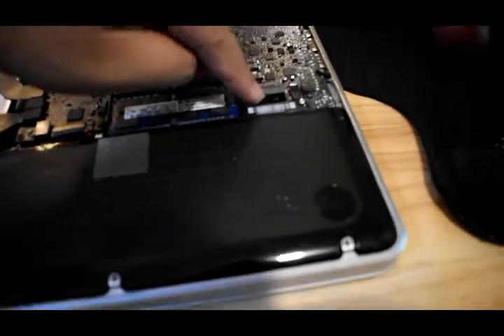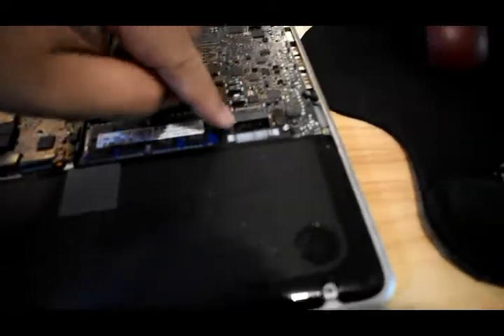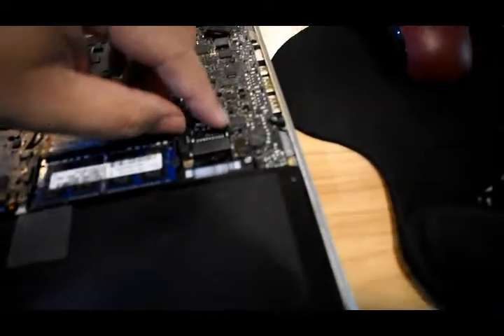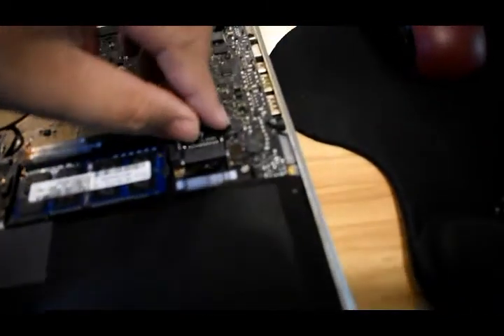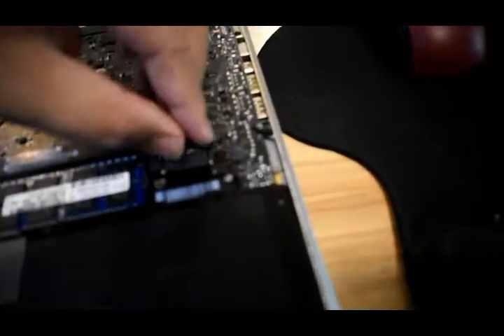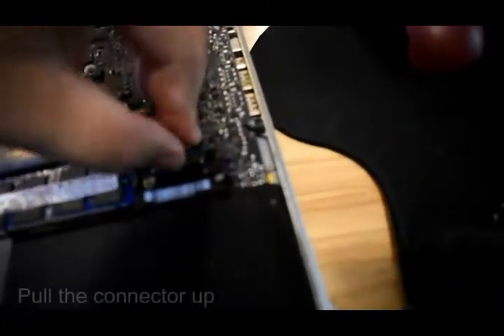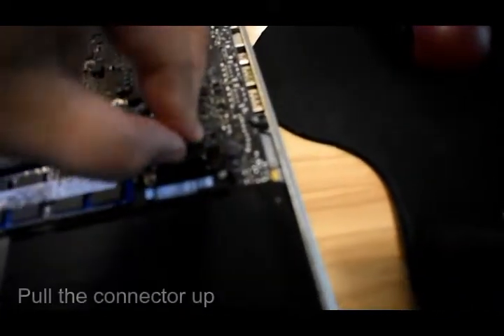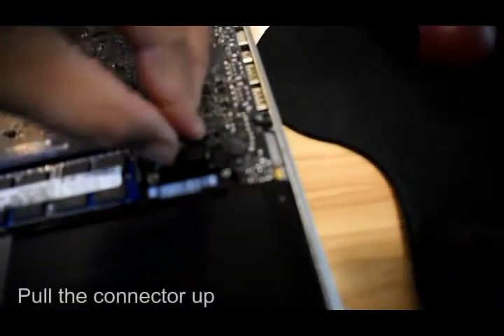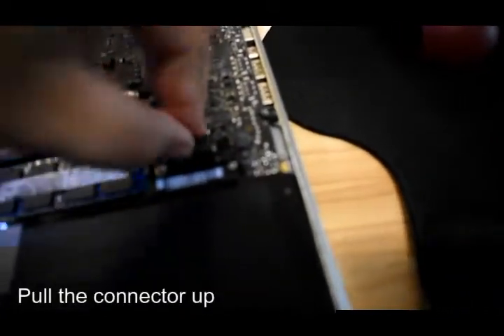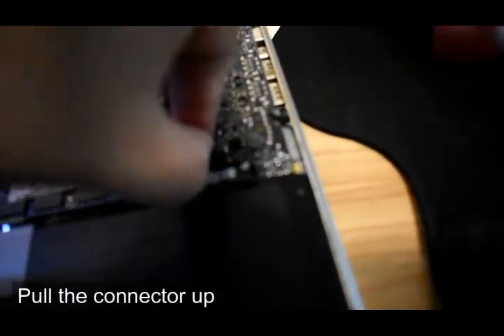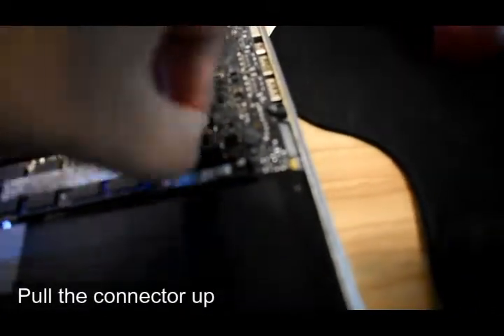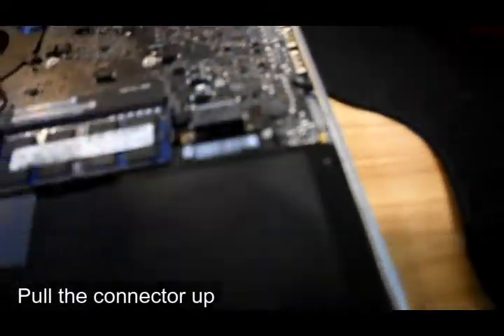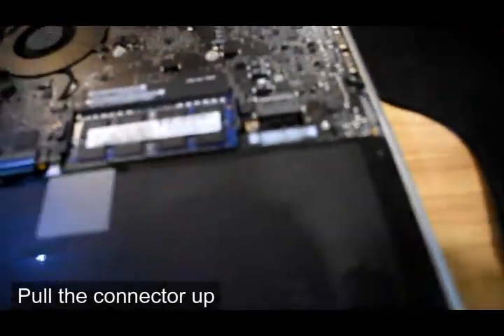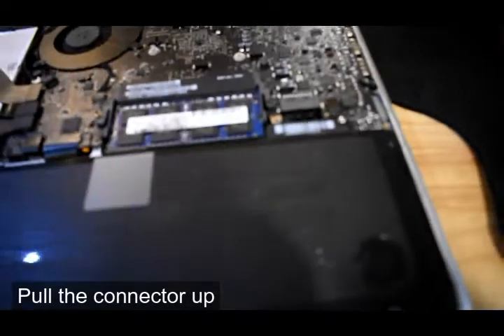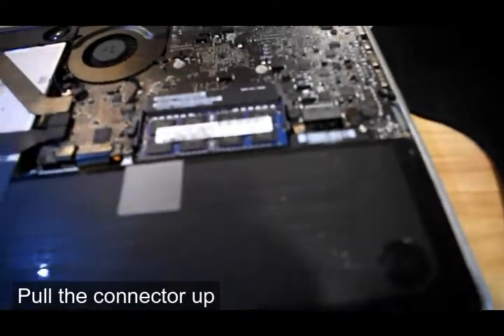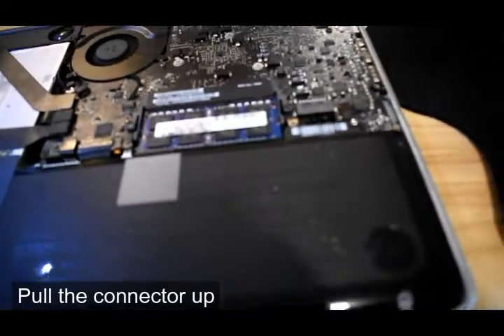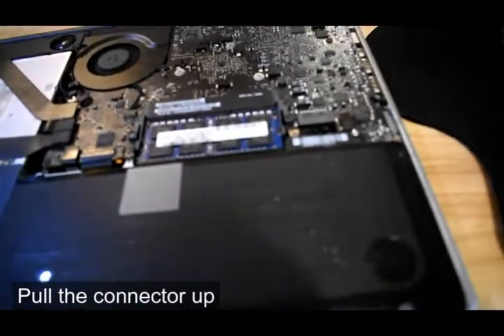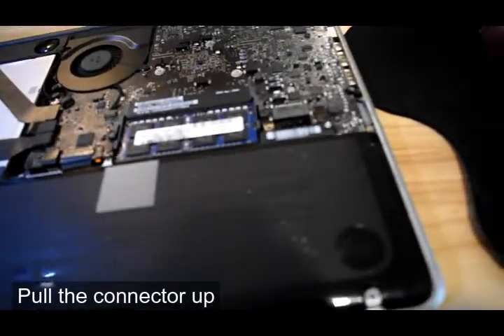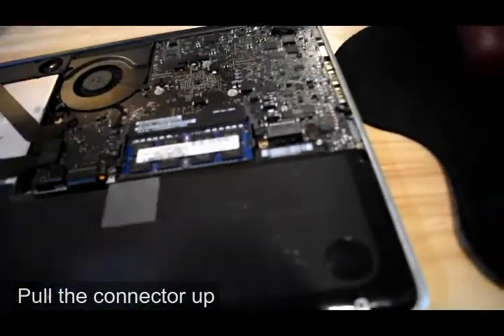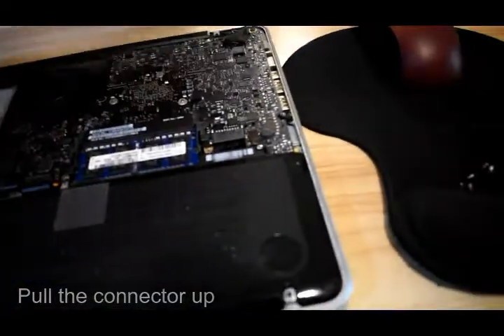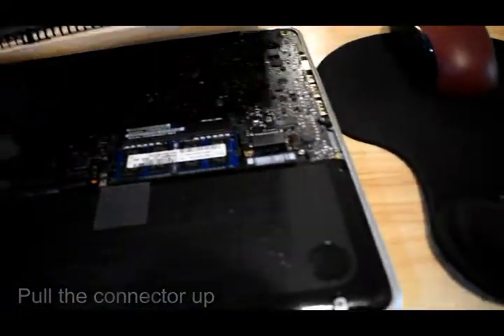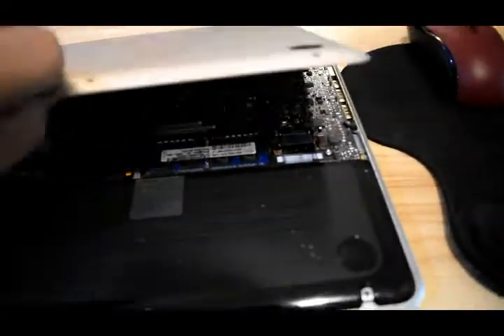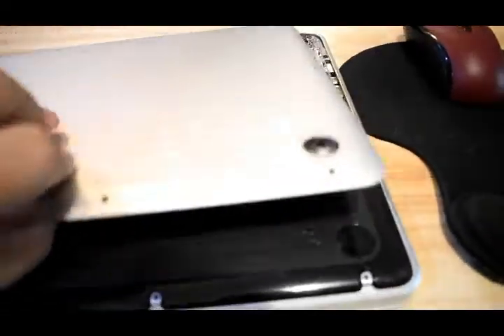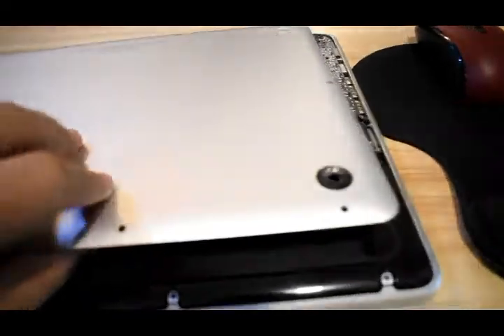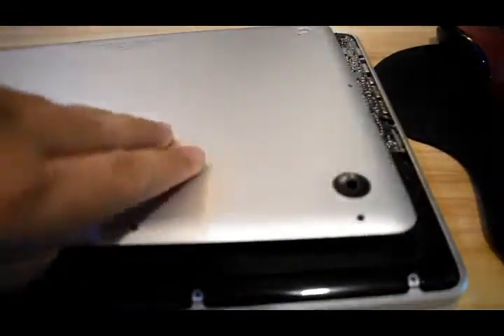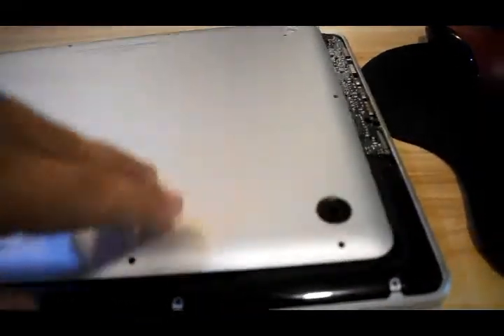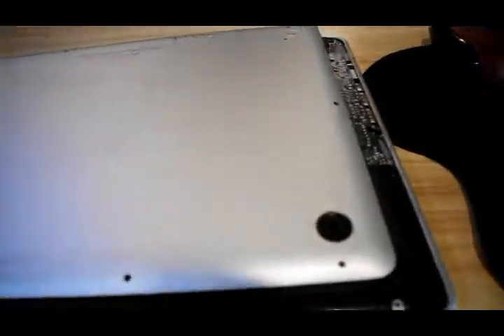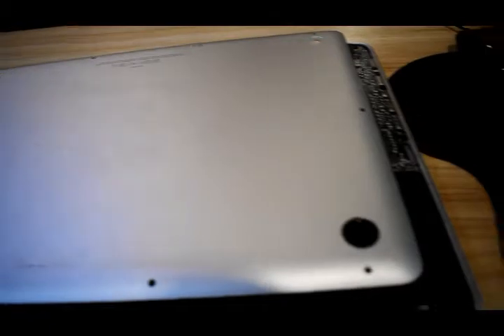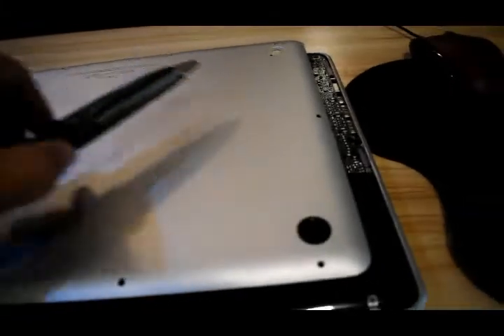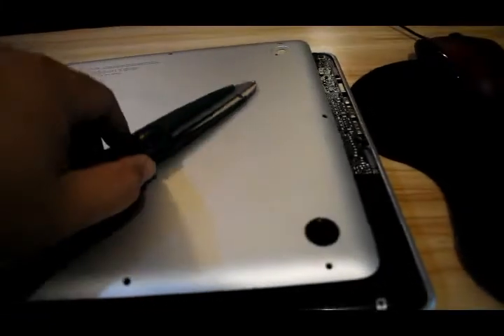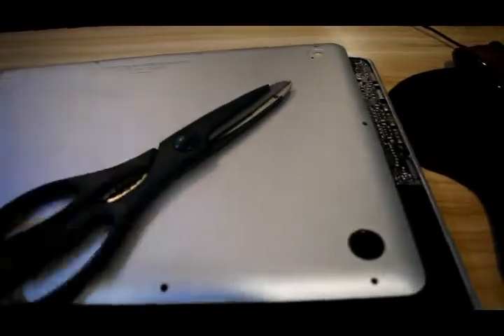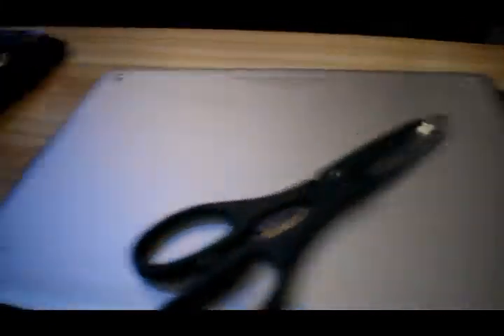You can just pull the connector up and out. I bought the battery from Lazada — you can also search on Shopee.